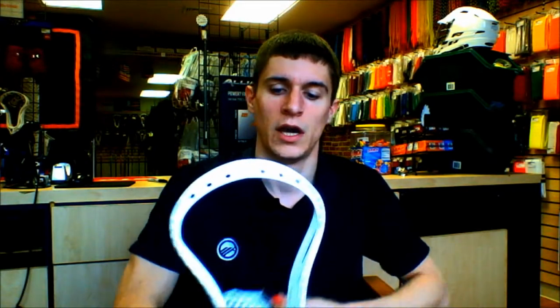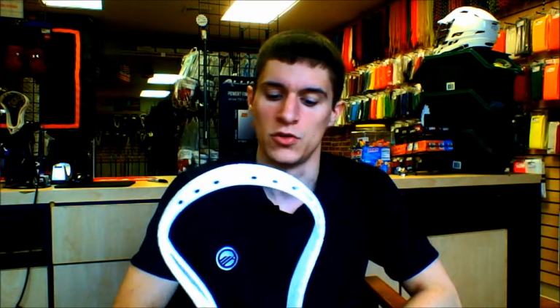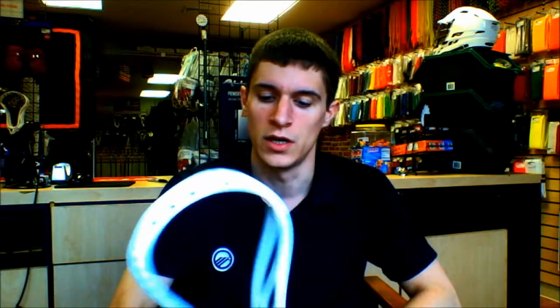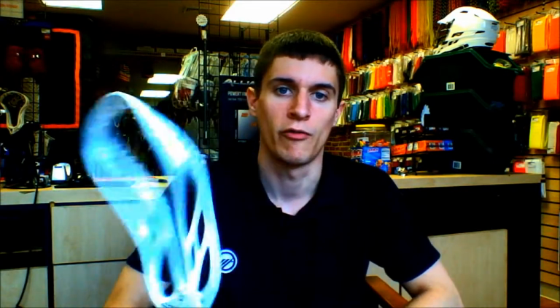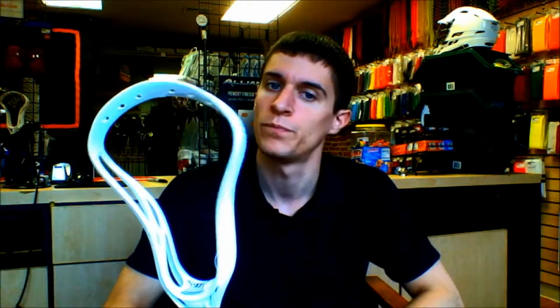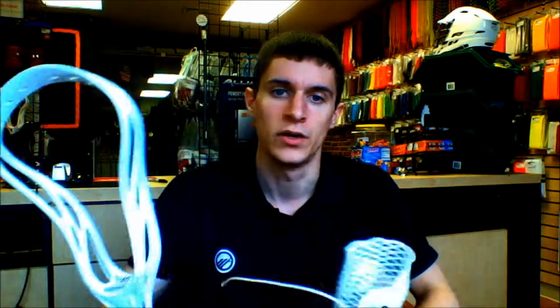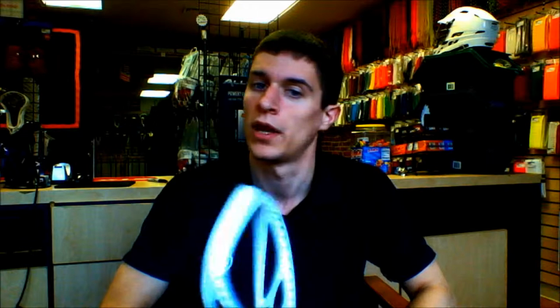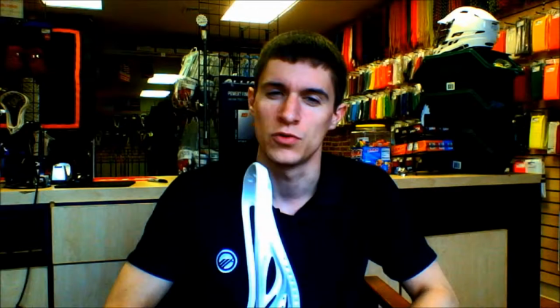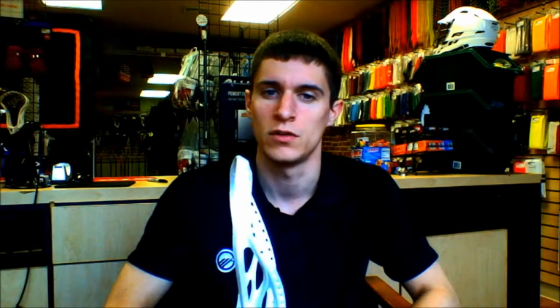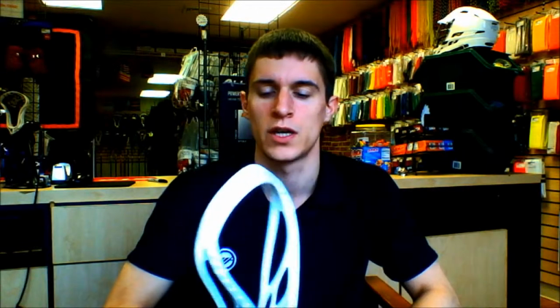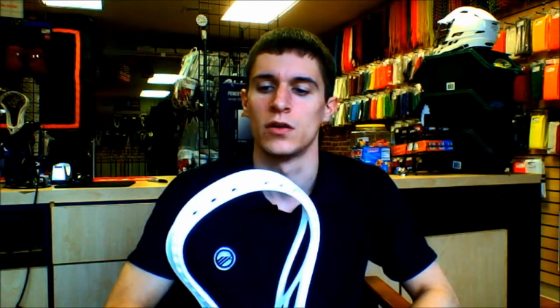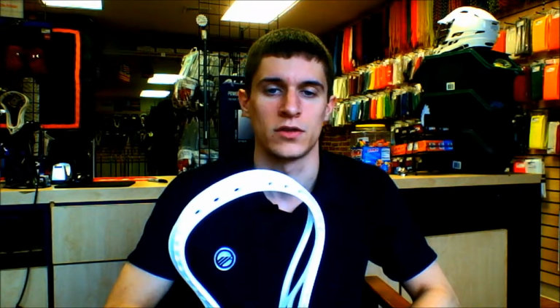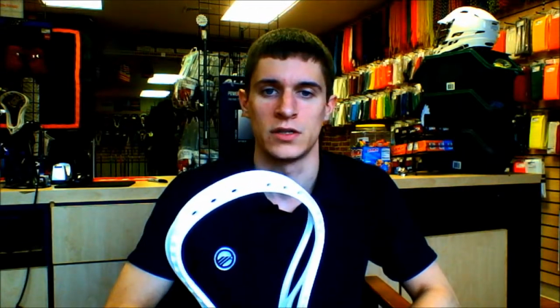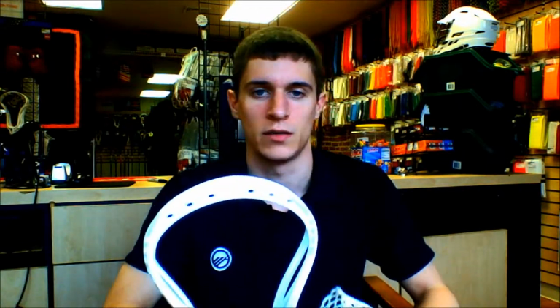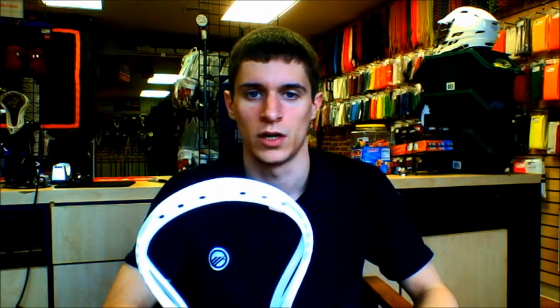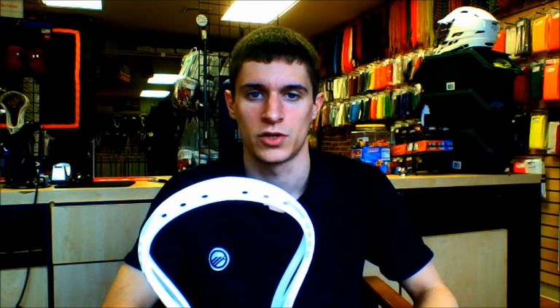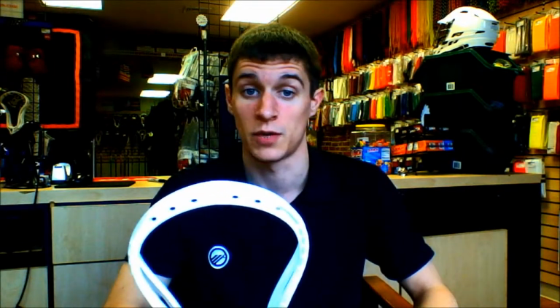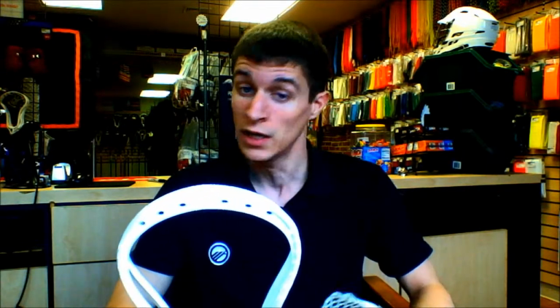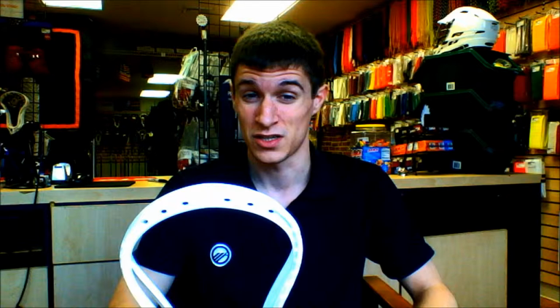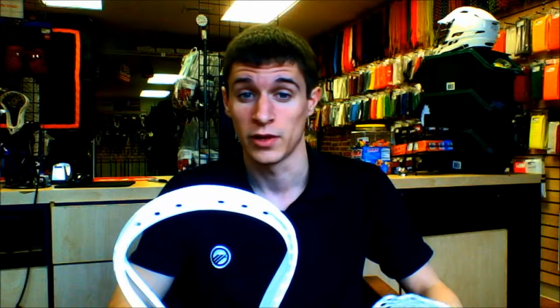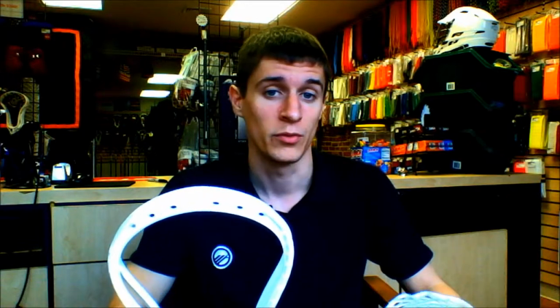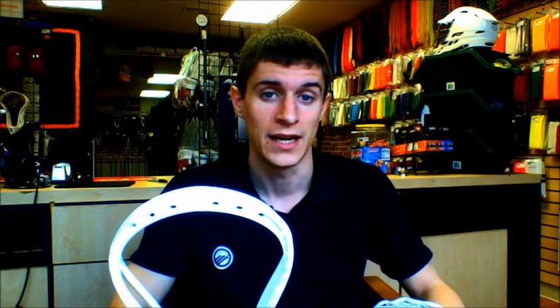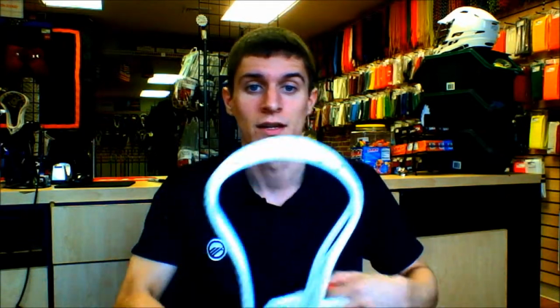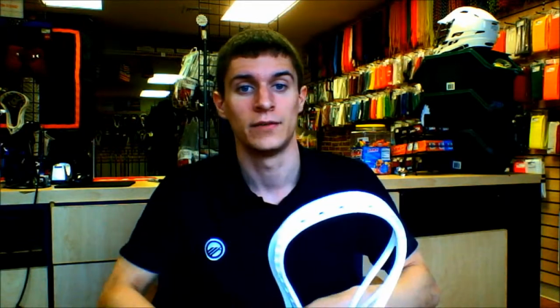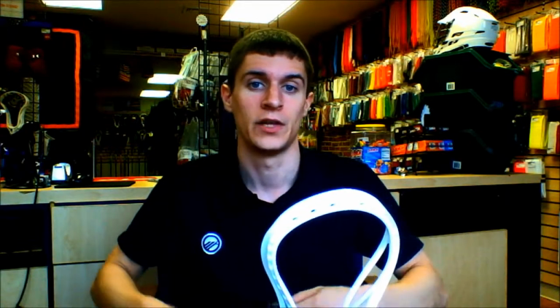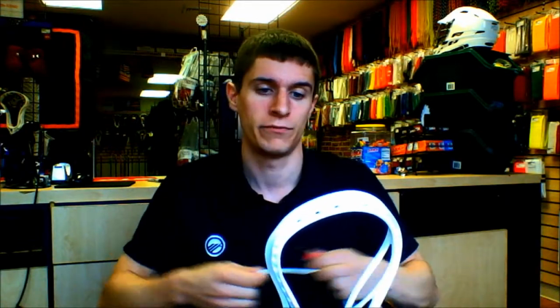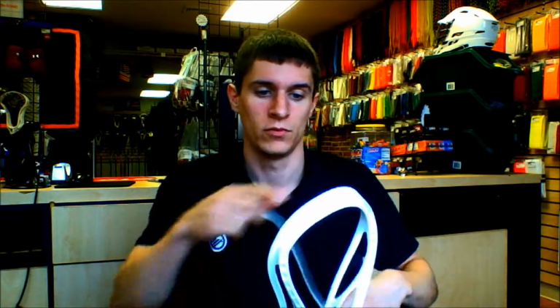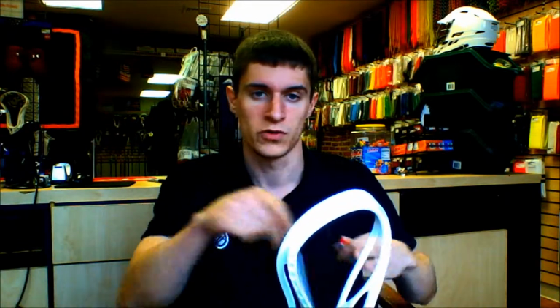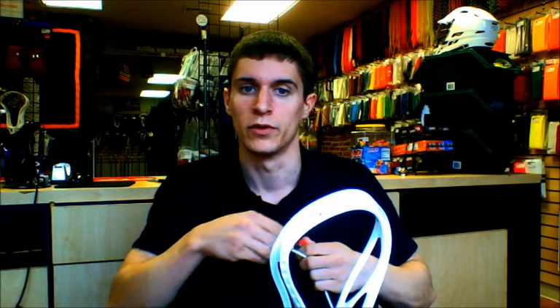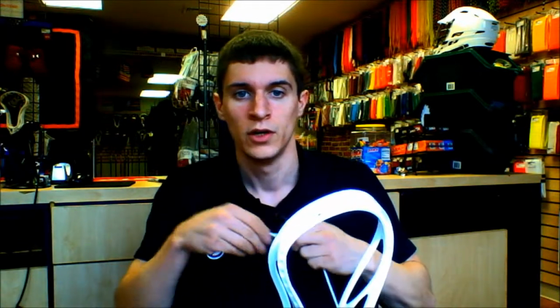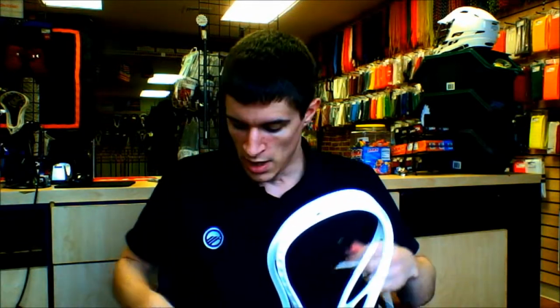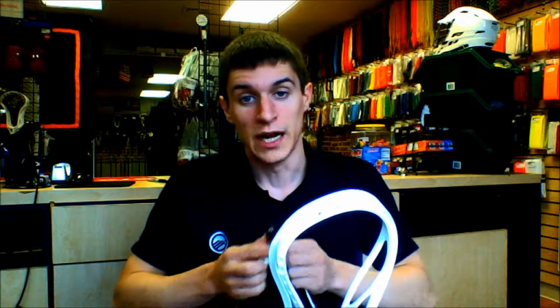I'm going to be using an EVO 4, but it doesn't matter. Usually most heads are about the exact same in terms of top string, with the exception of a couple of gate heads that have holes for every diamond.